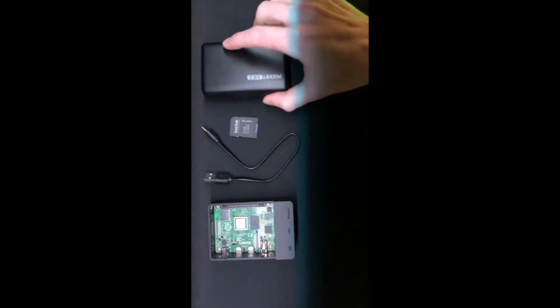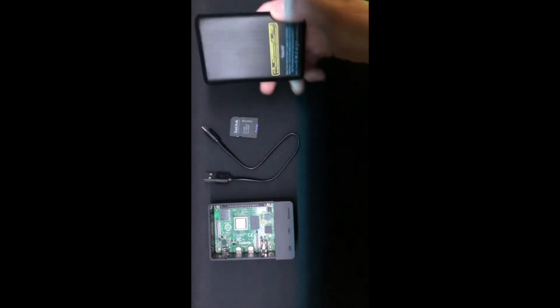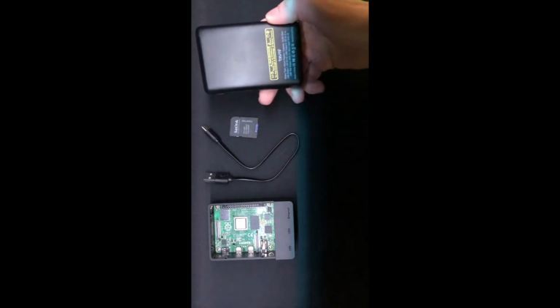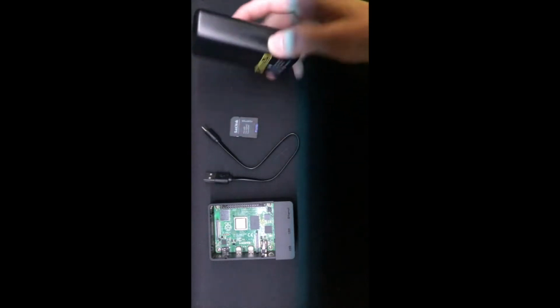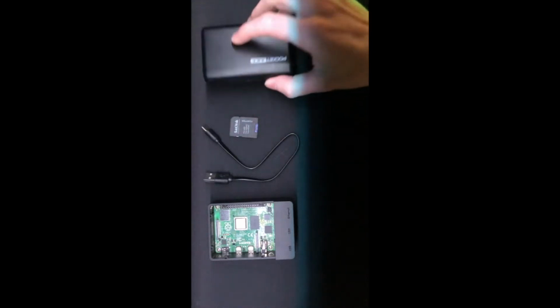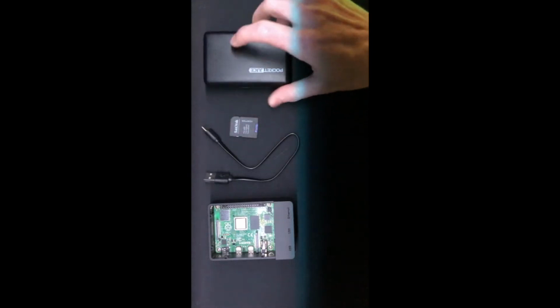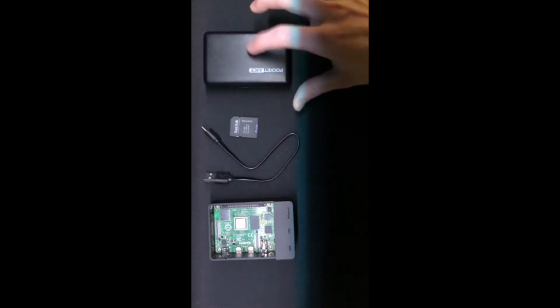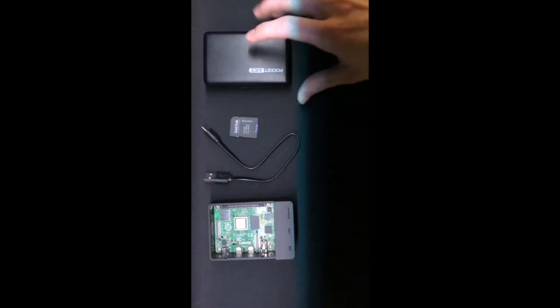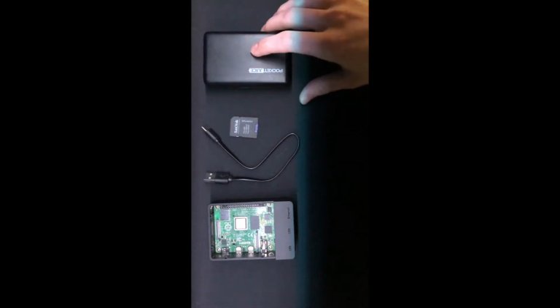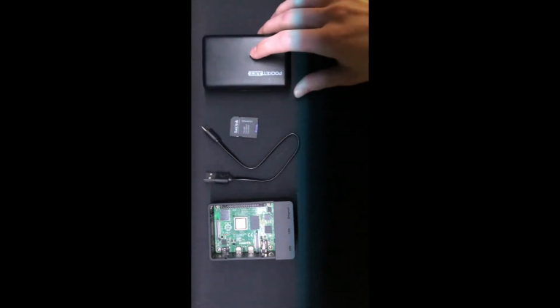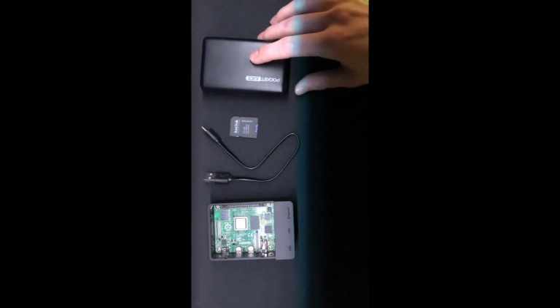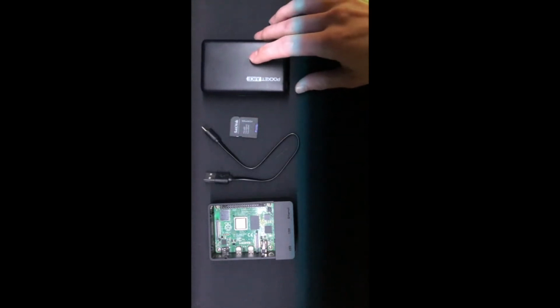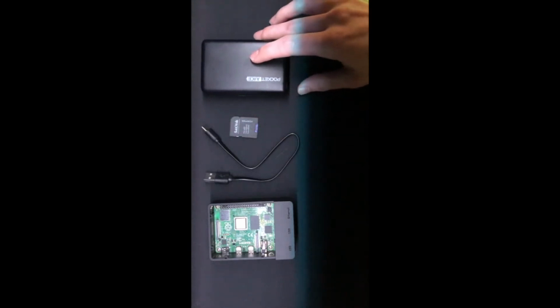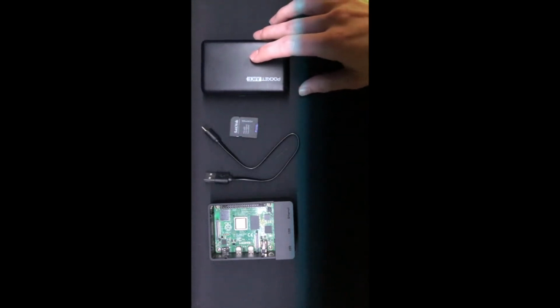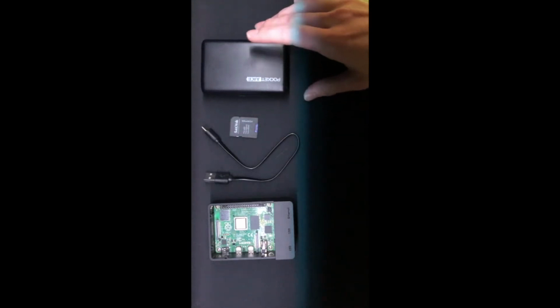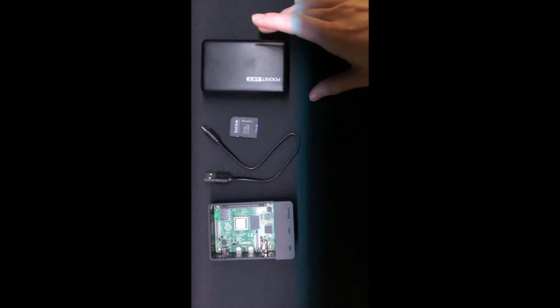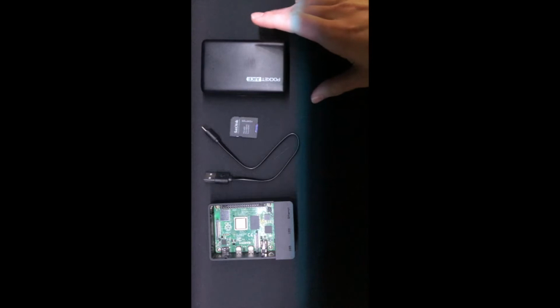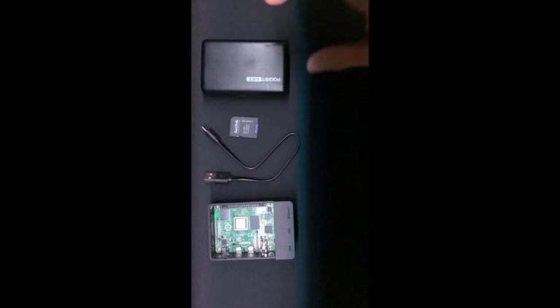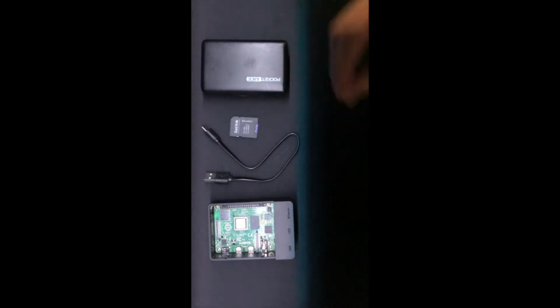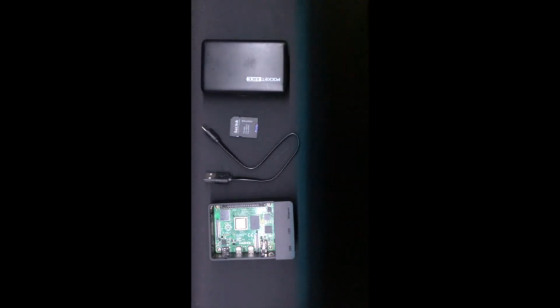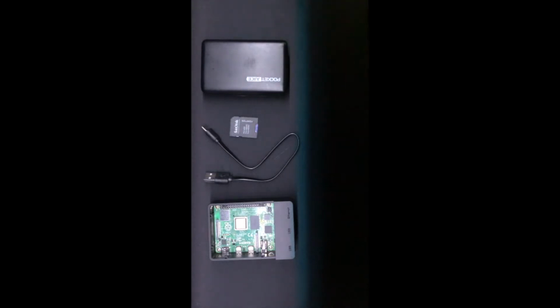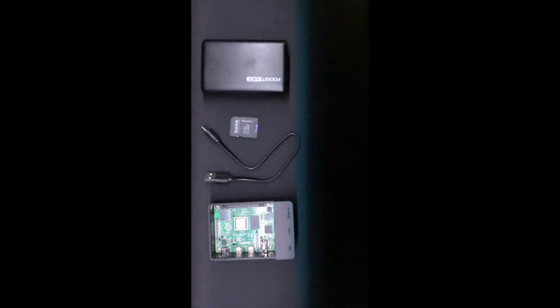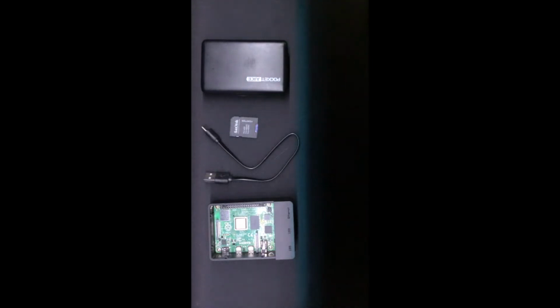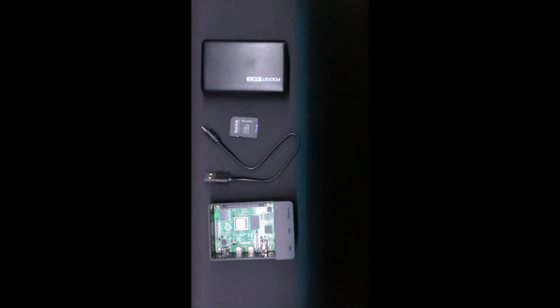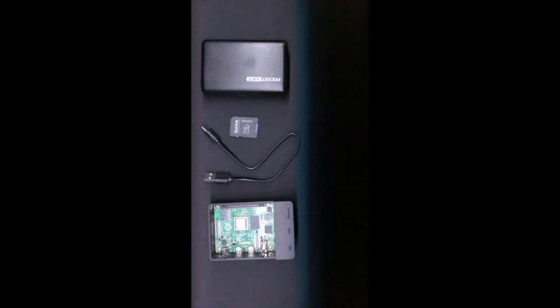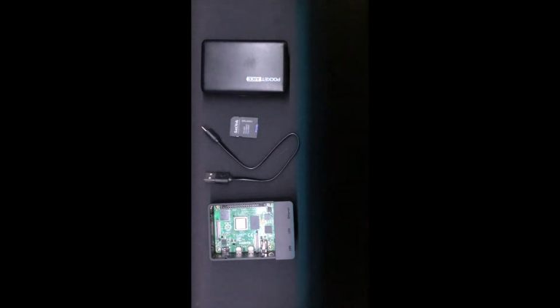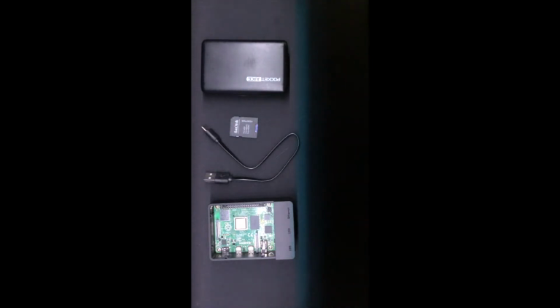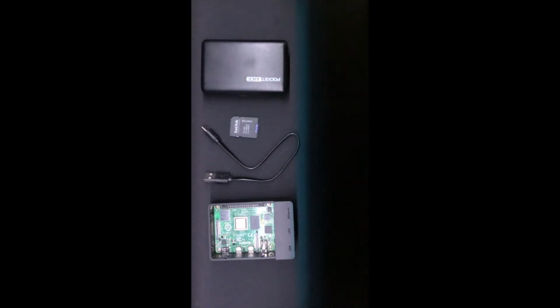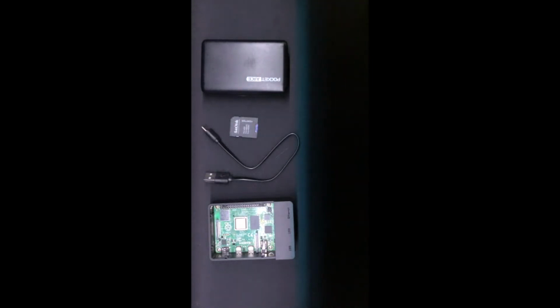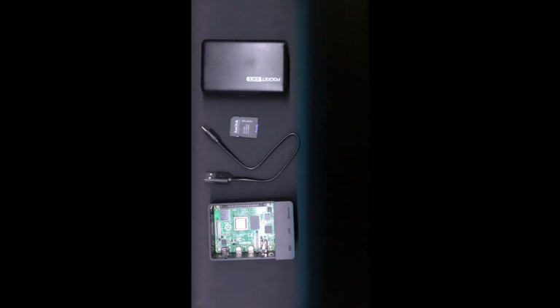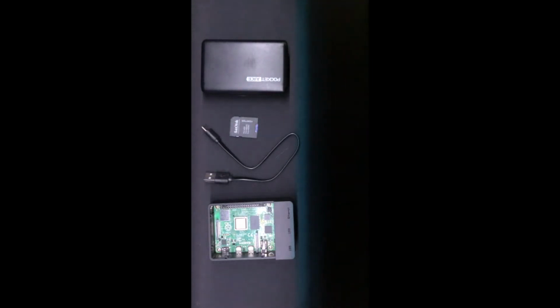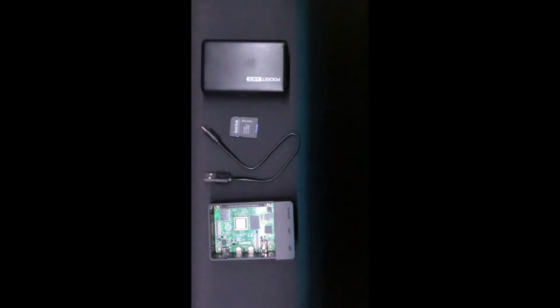The power source I chose to use is a power bank, as I found this to be most beneficial when moving the logger between different locations.